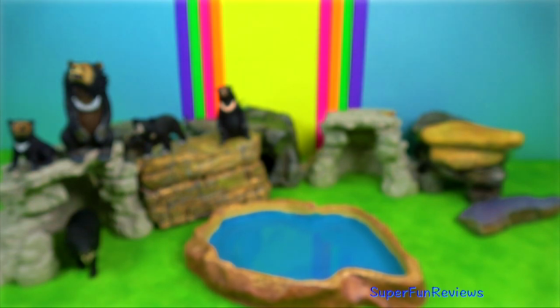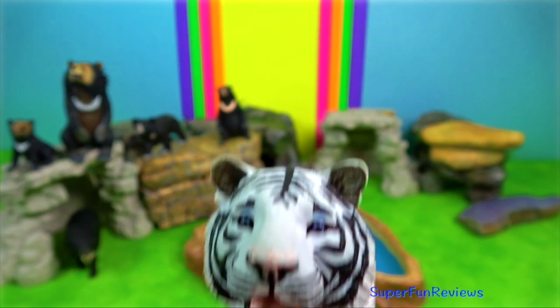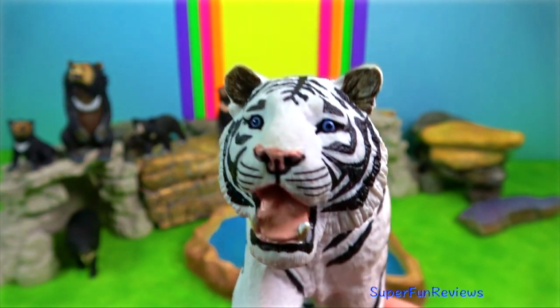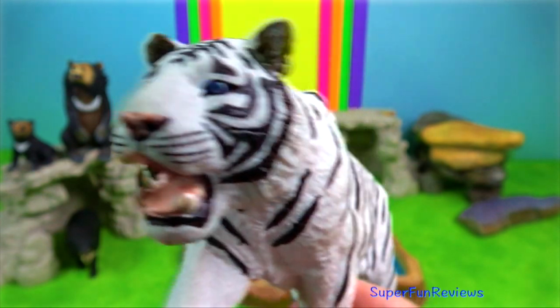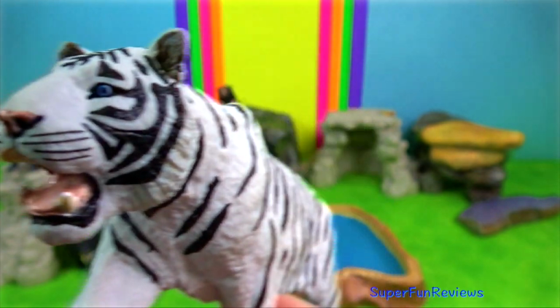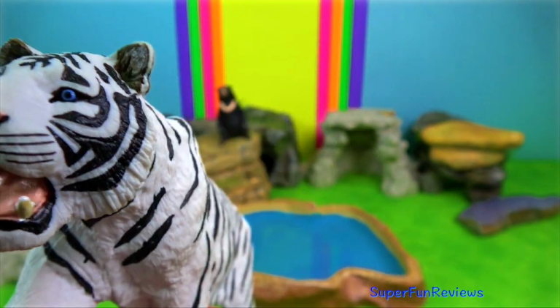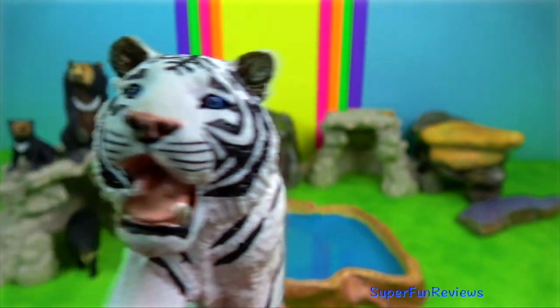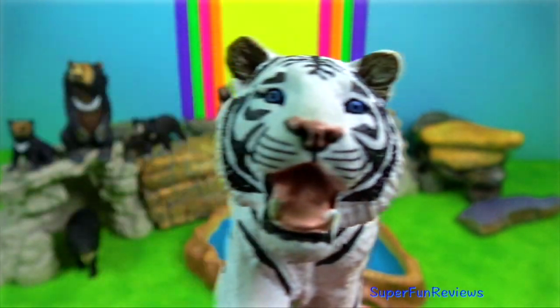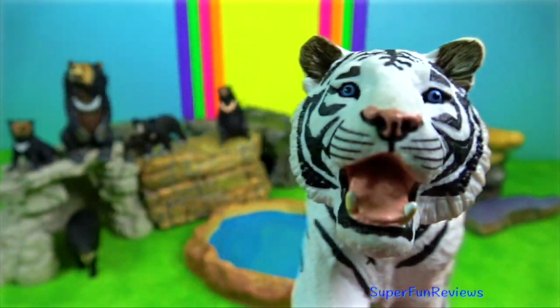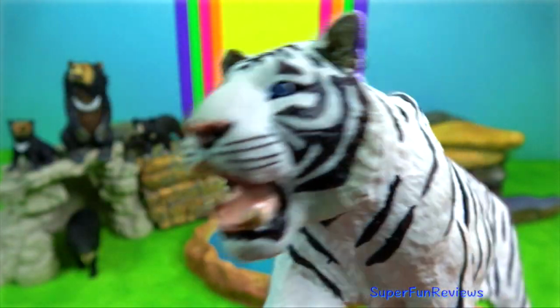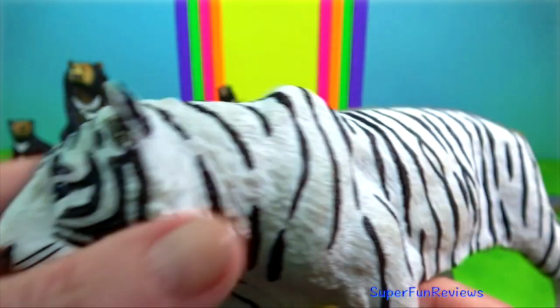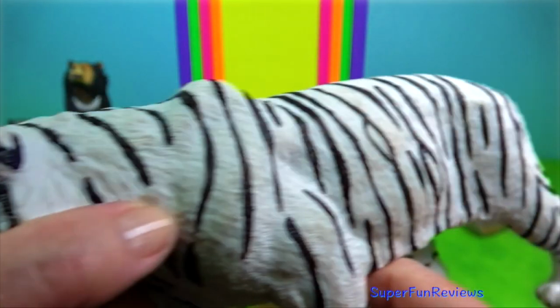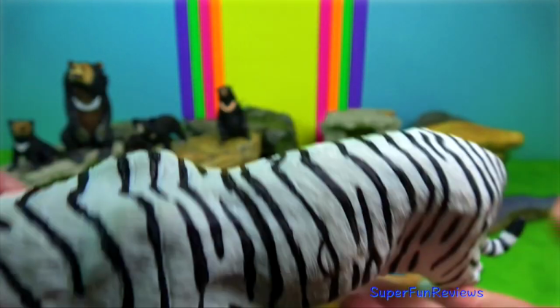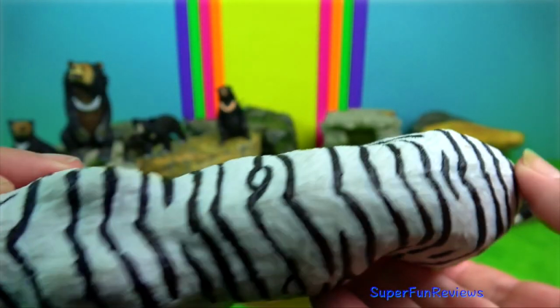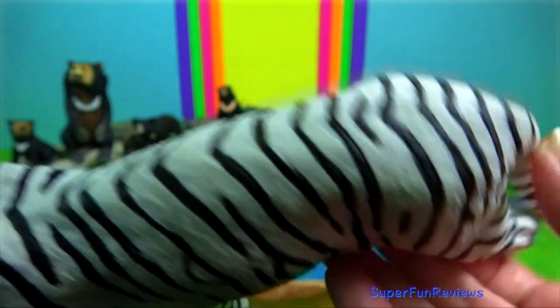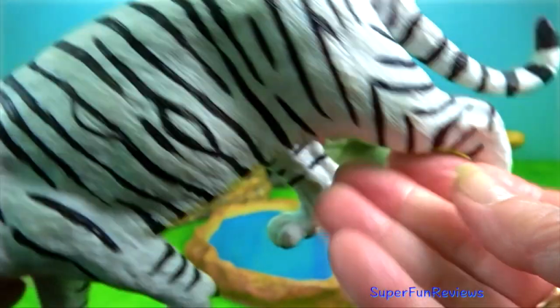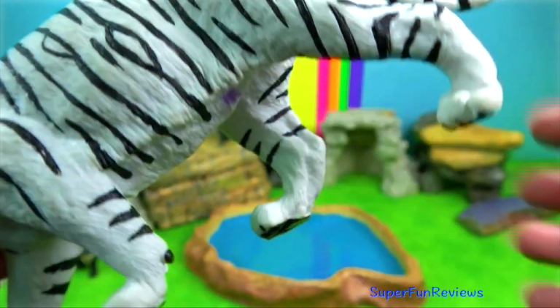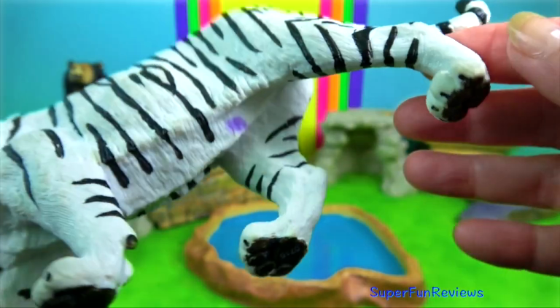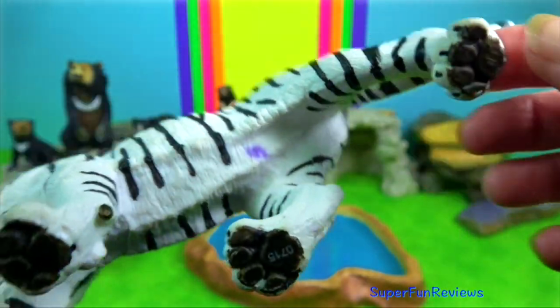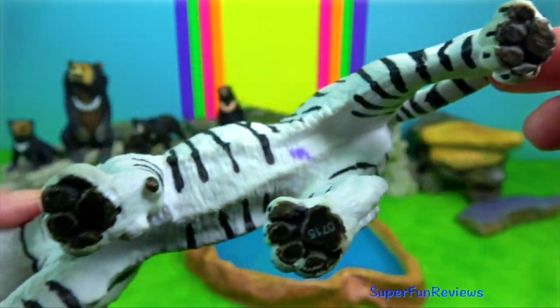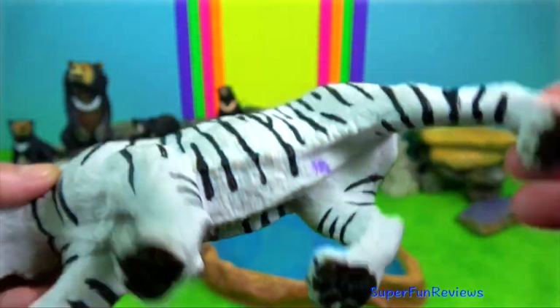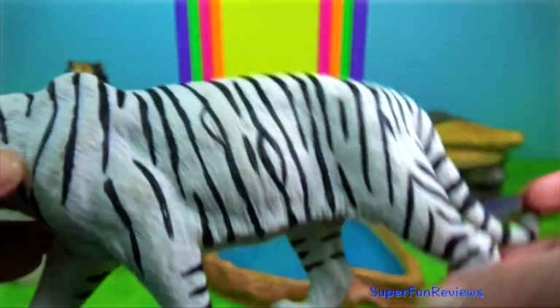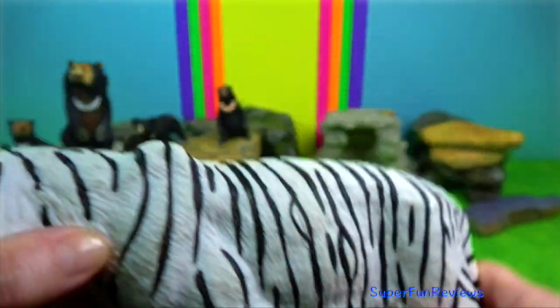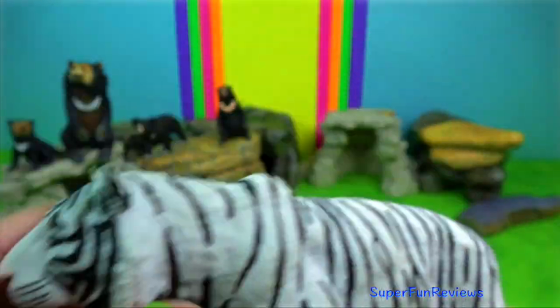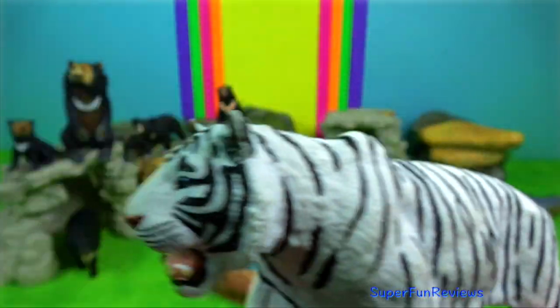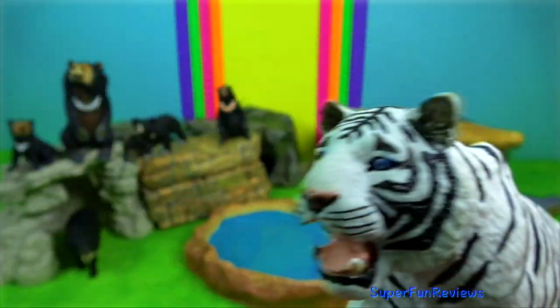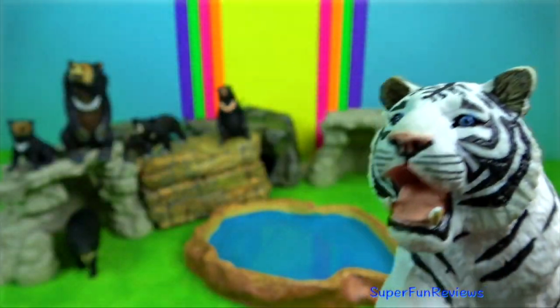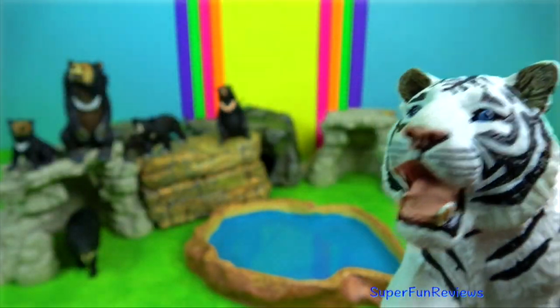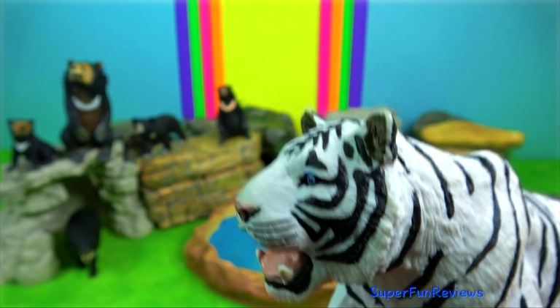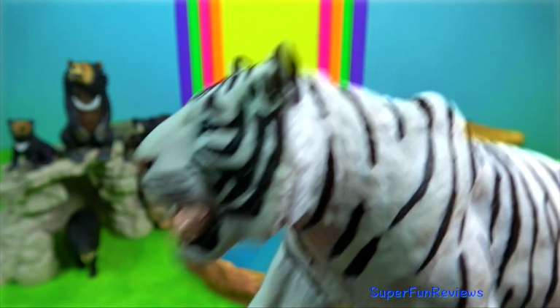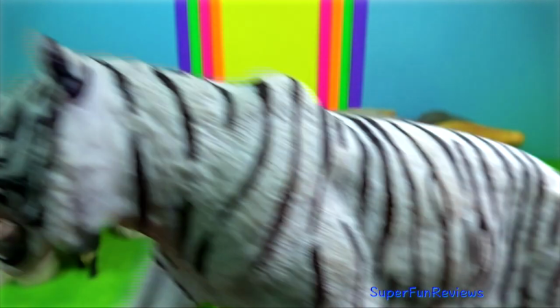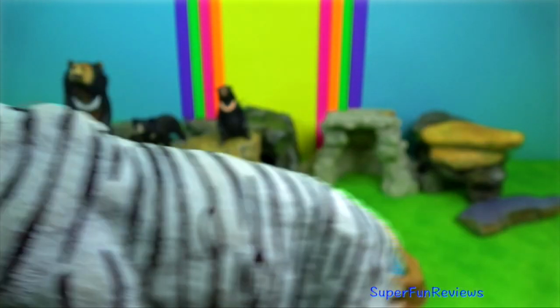Tiger — they are strong and powerful predators. Their beautiful orange and black striped coats provide camouflage when hunting prey at night.